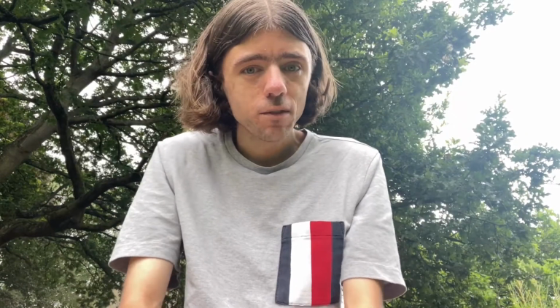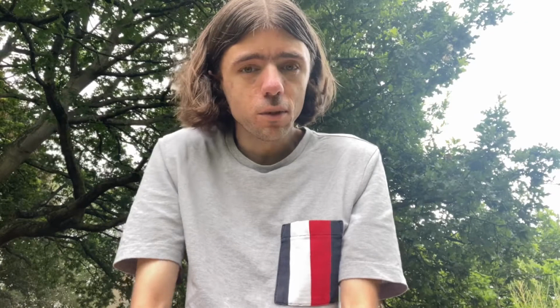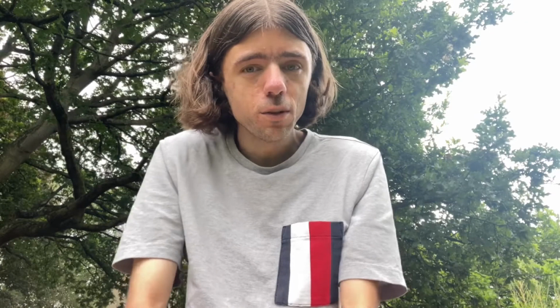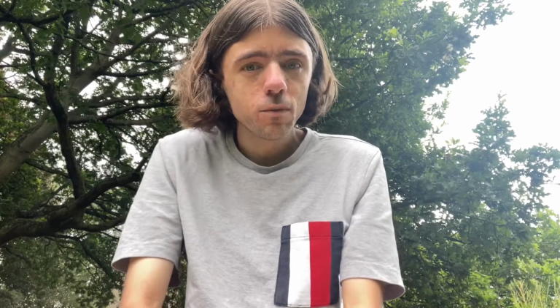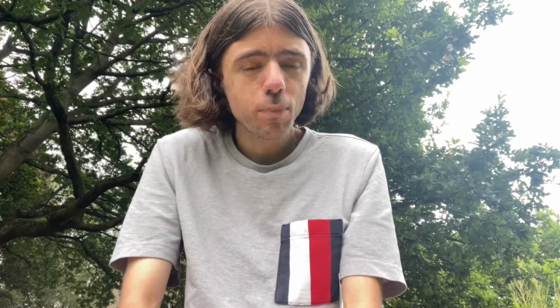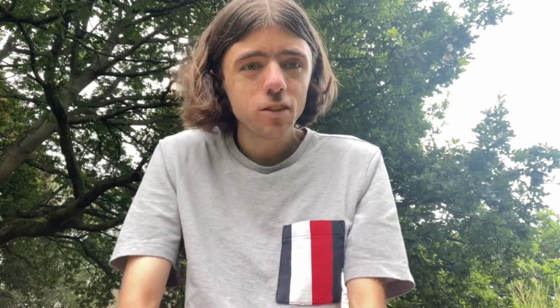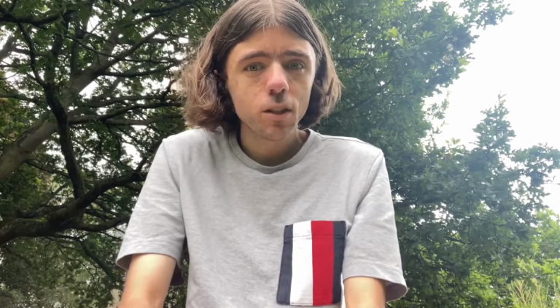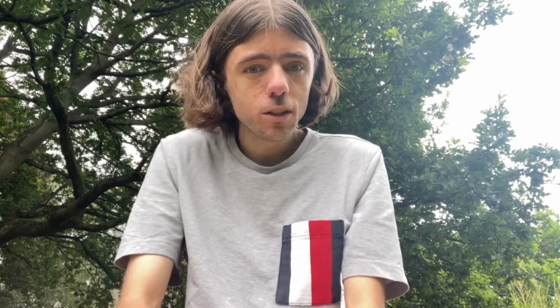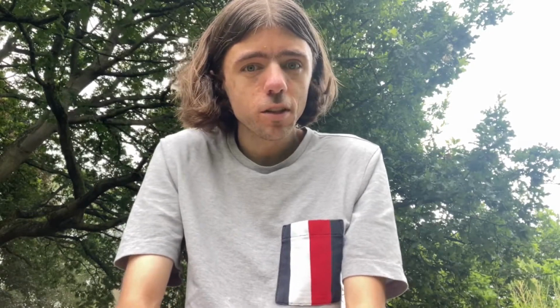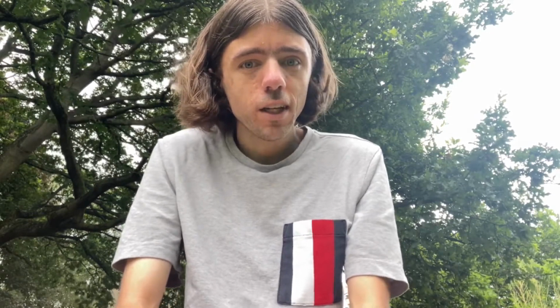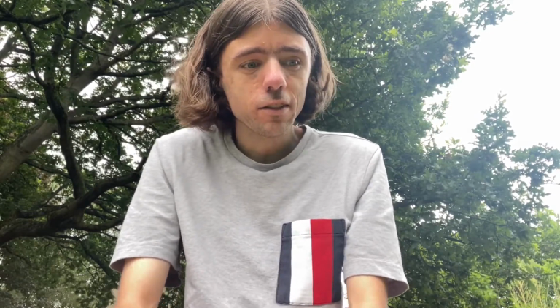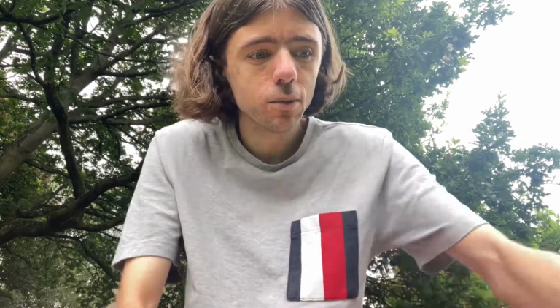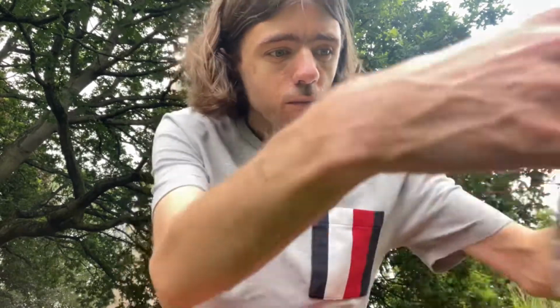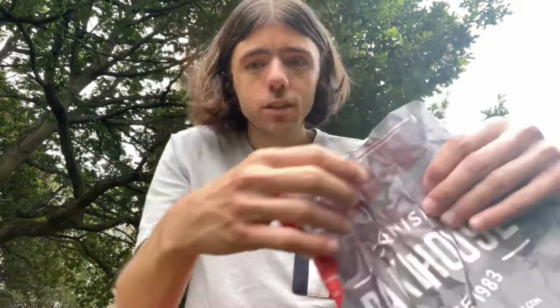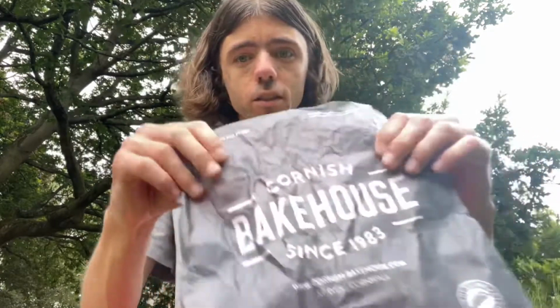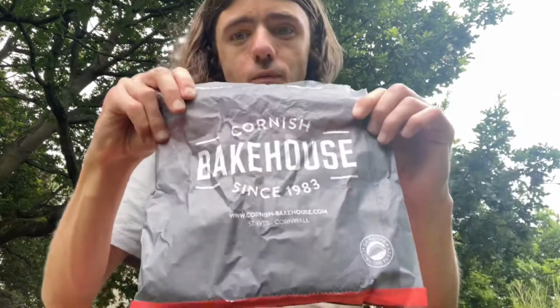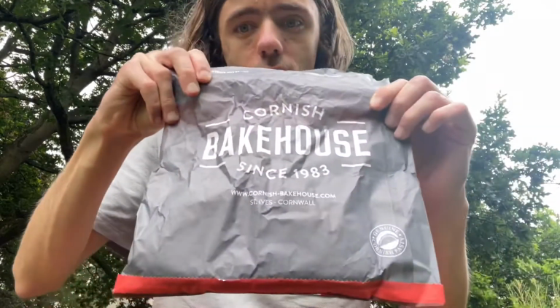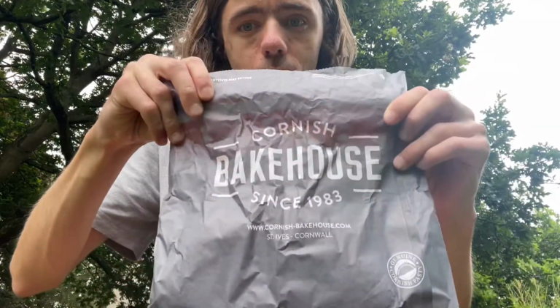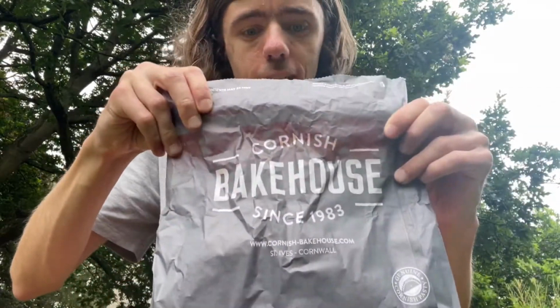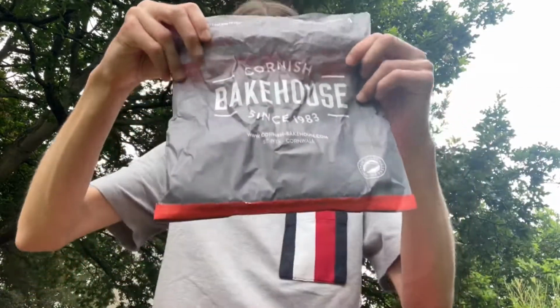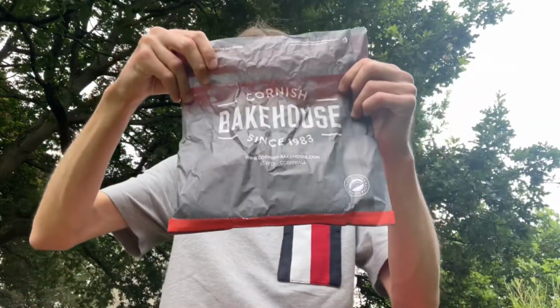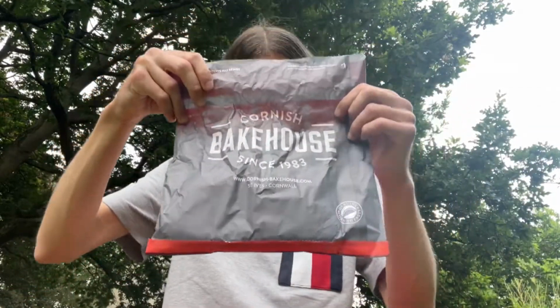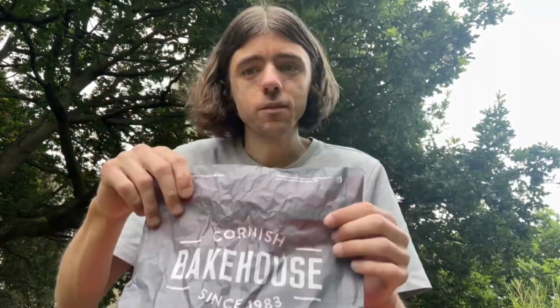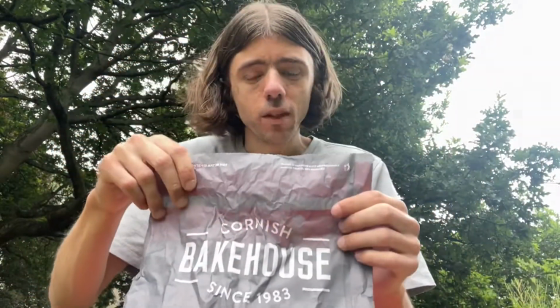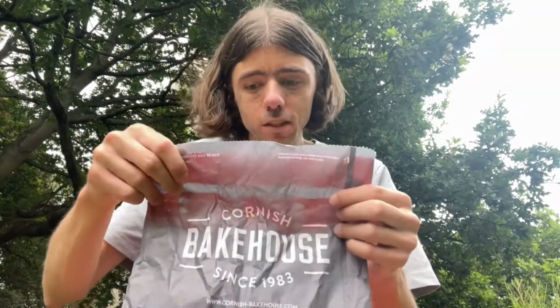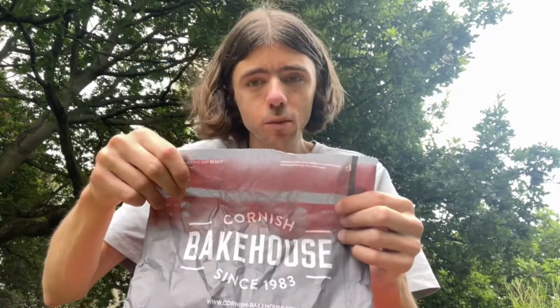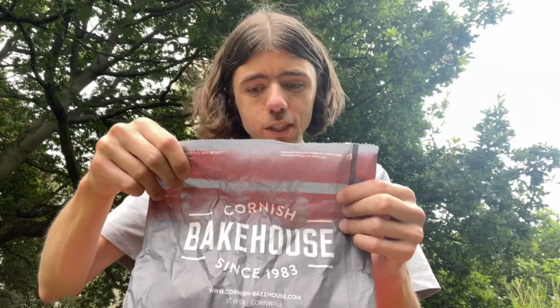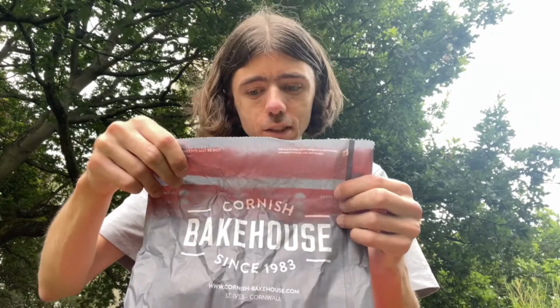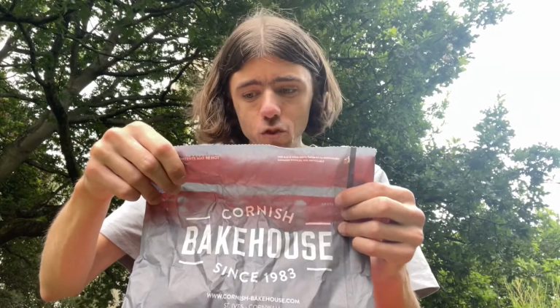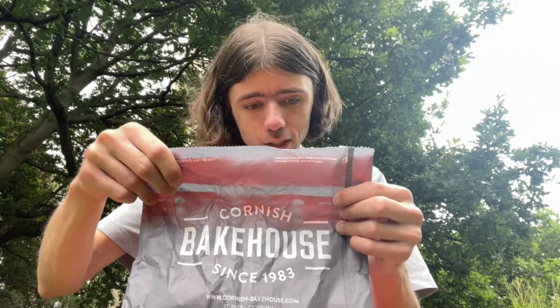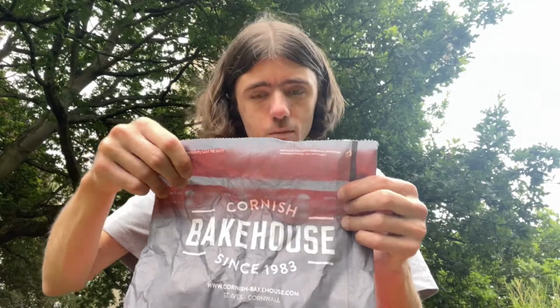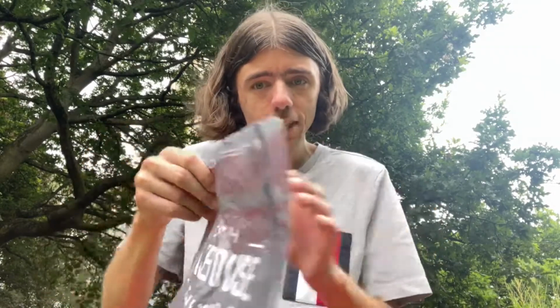They do different hot foods, baguettes, all this kind of stuff. So this is the Cornish Bakehouse and they have a variety of different choices of pasties.